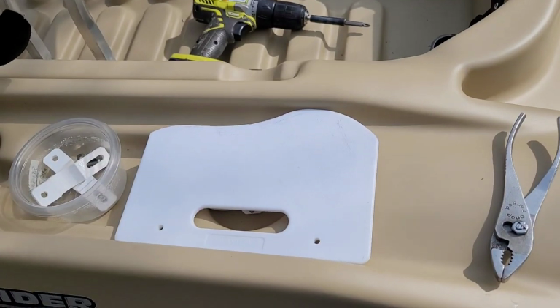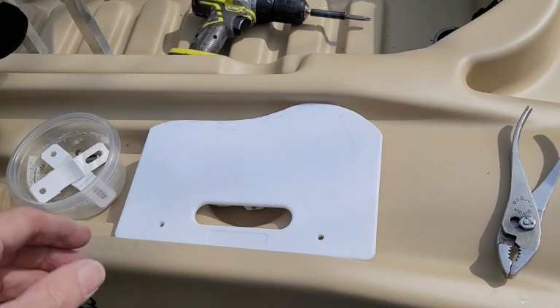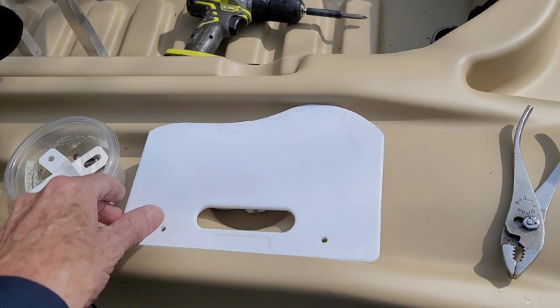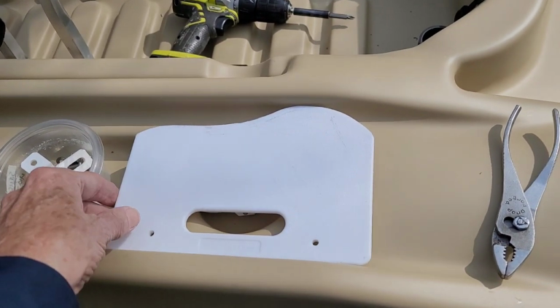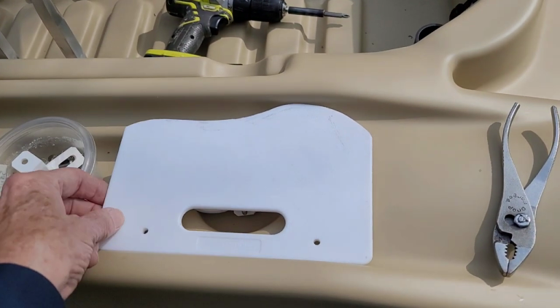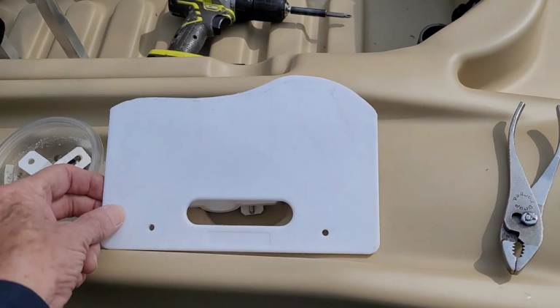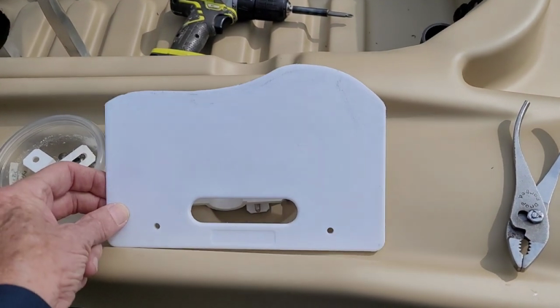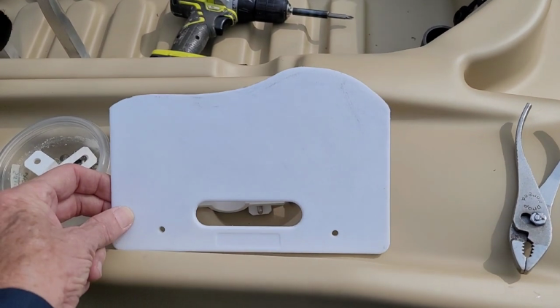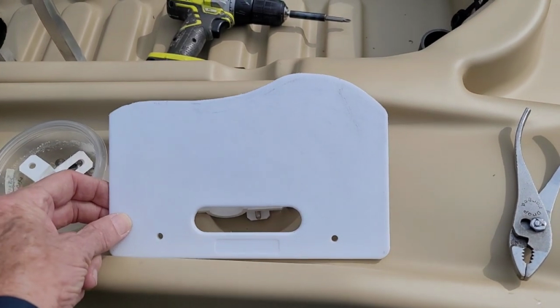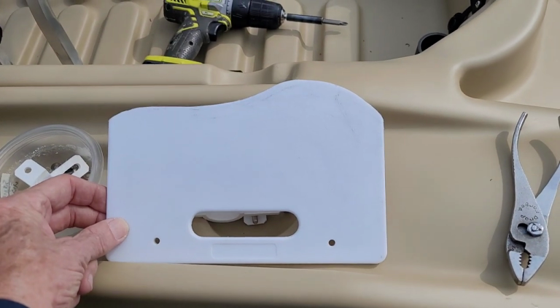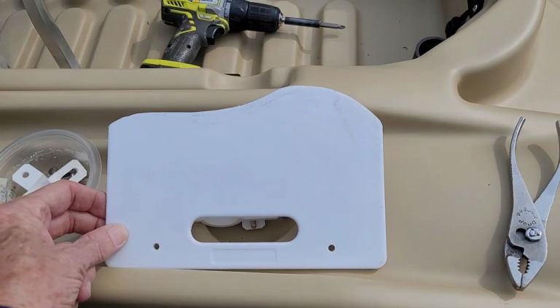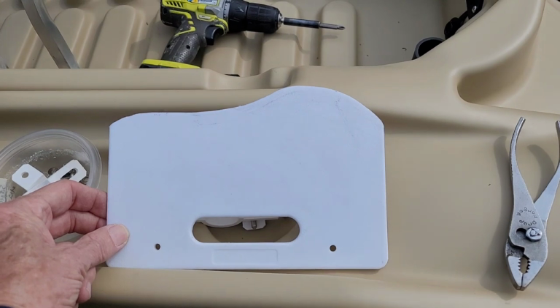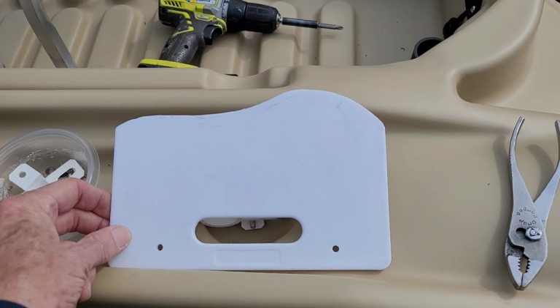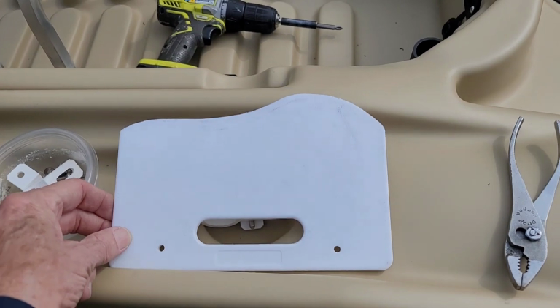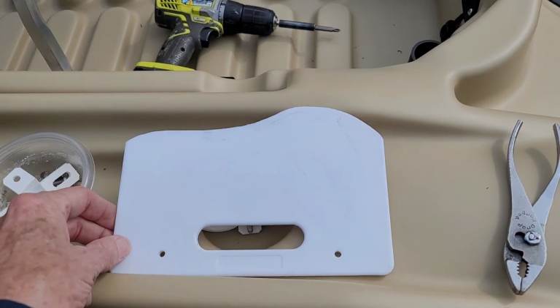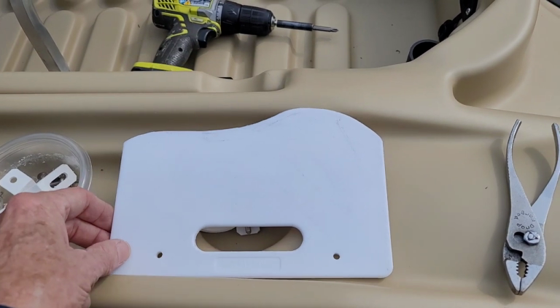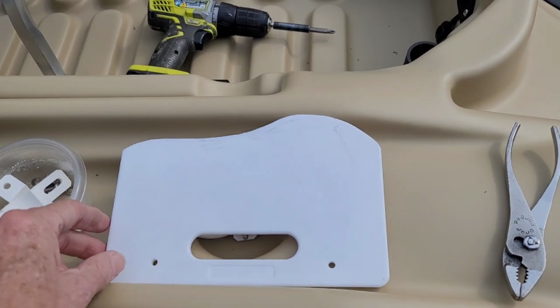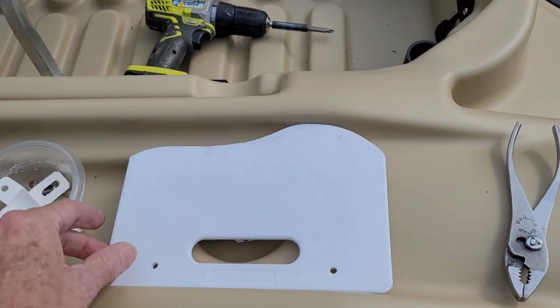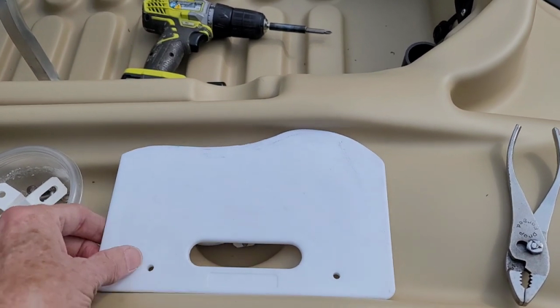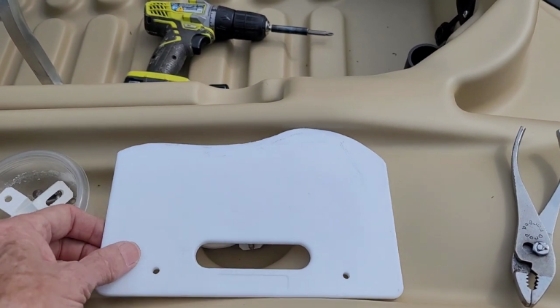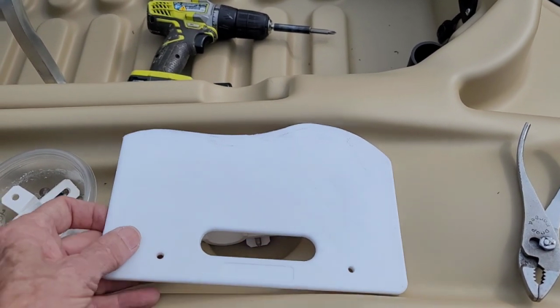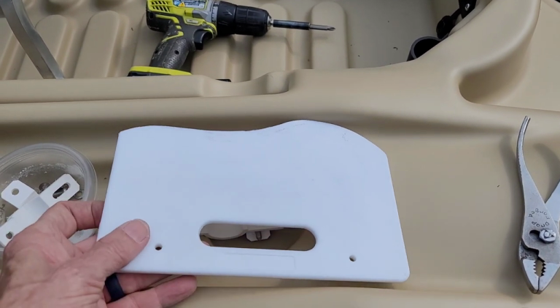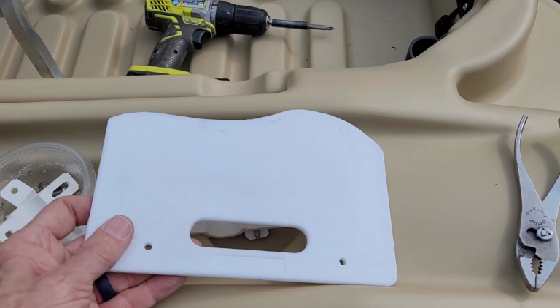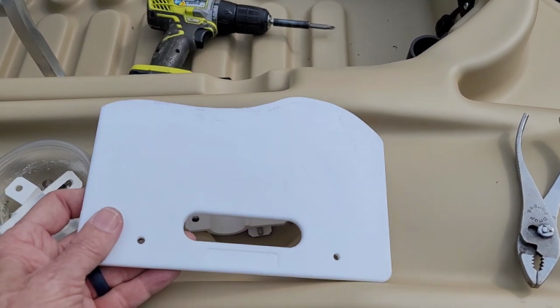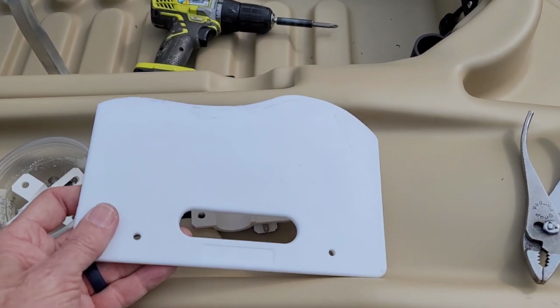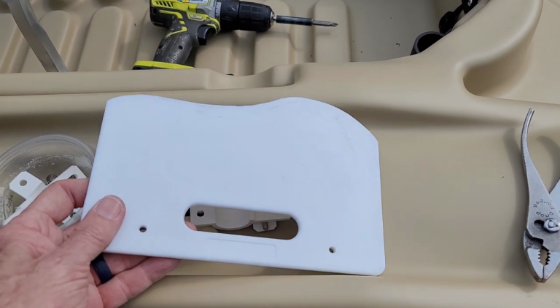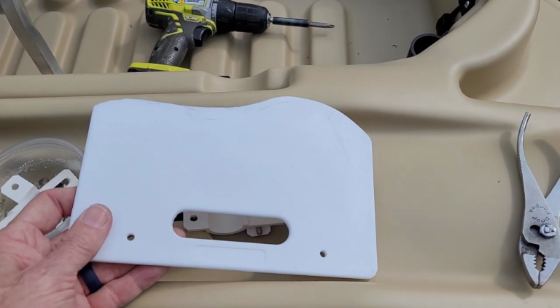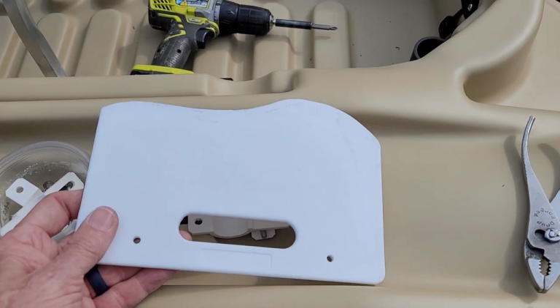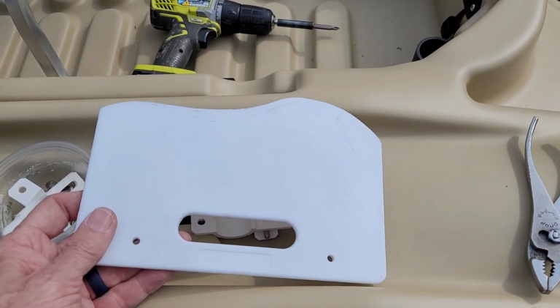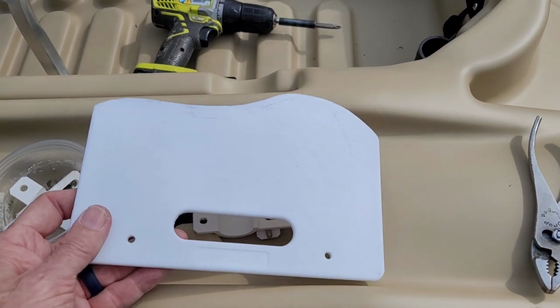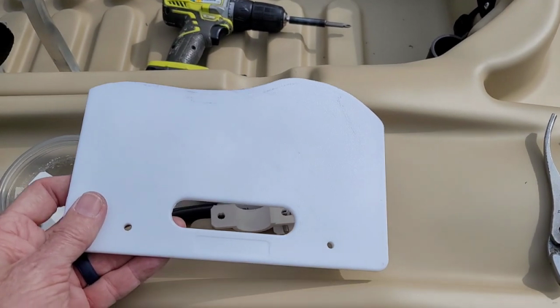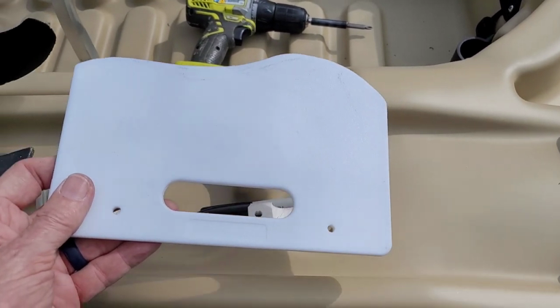As you can see, what I did is I just took a cutting board. I had used this for another project and I just happened to have a little piece left over.